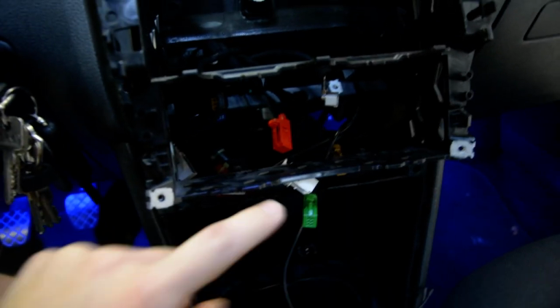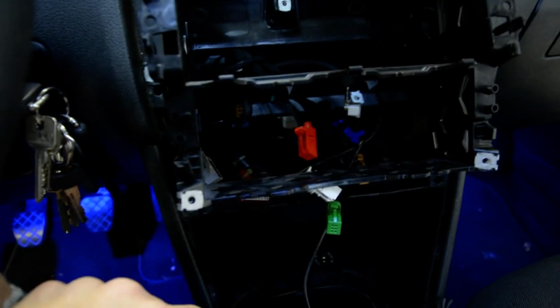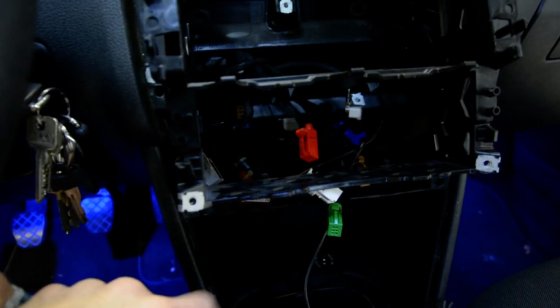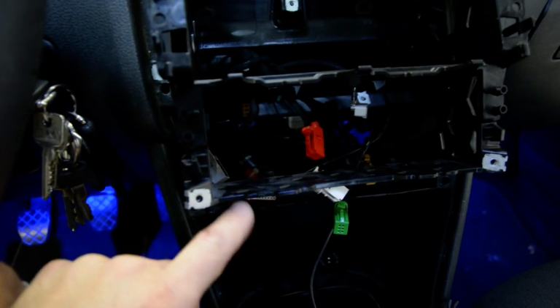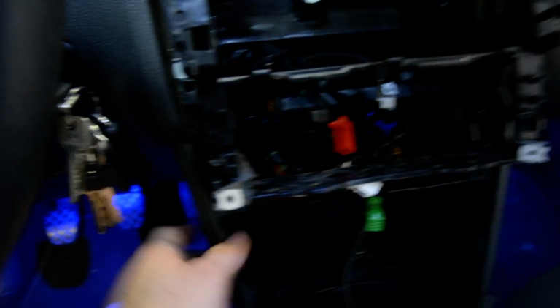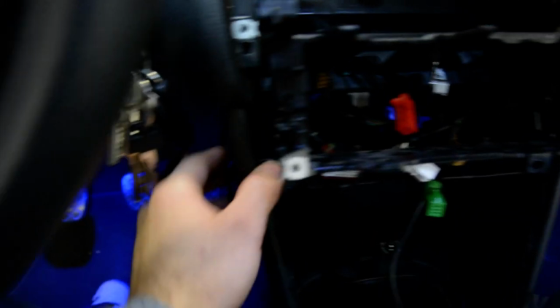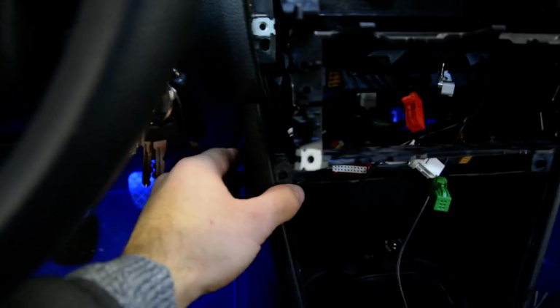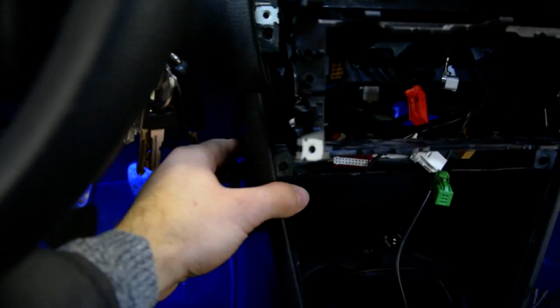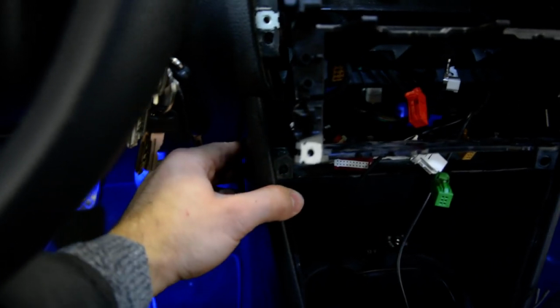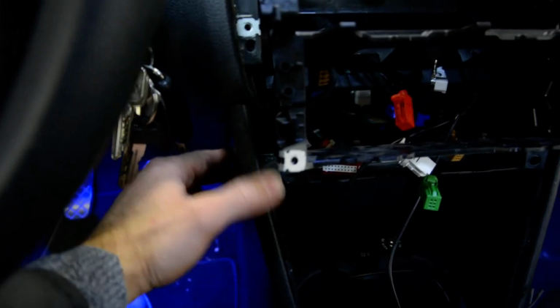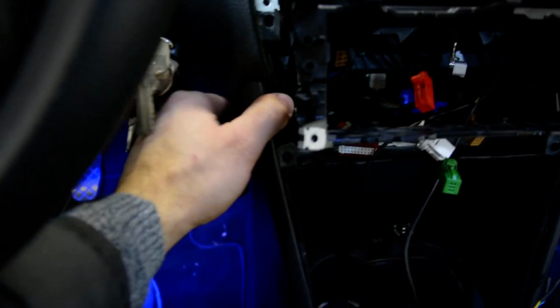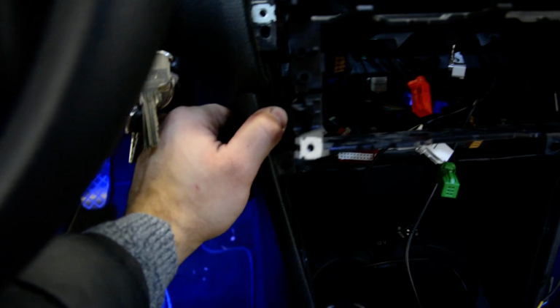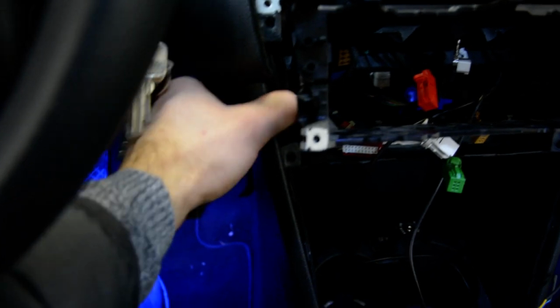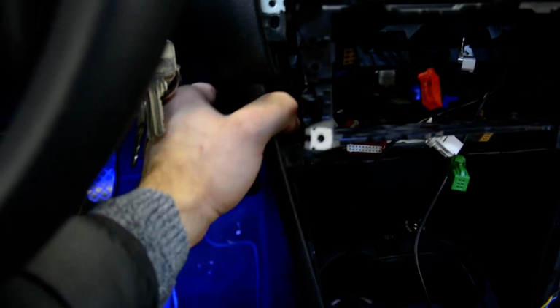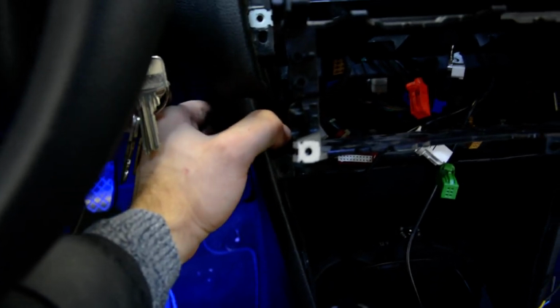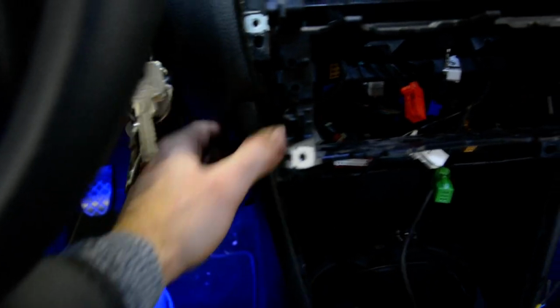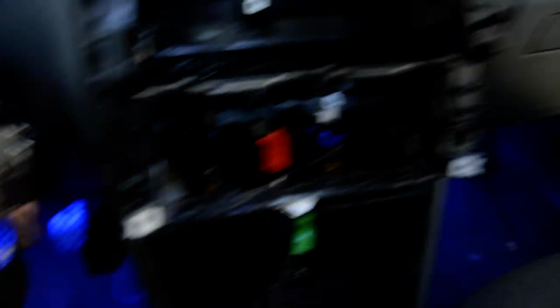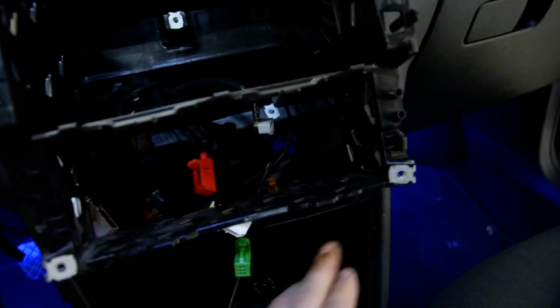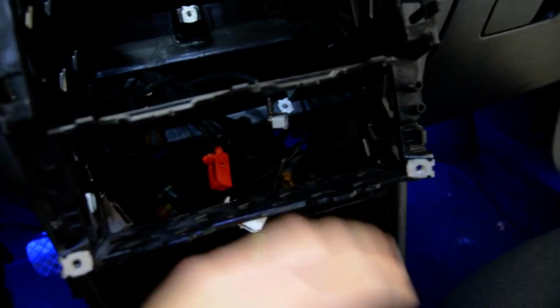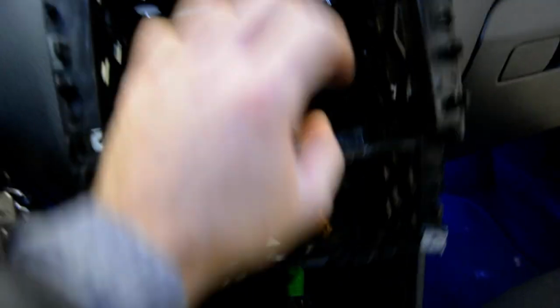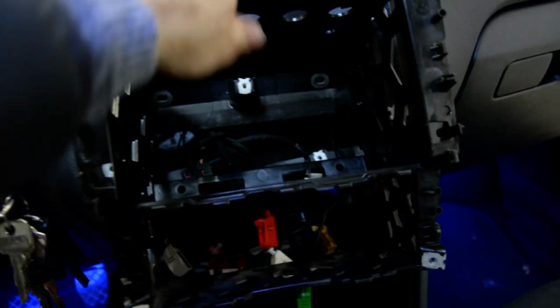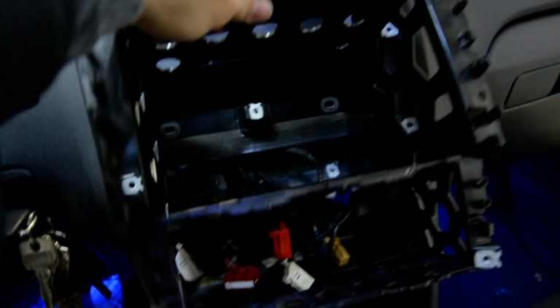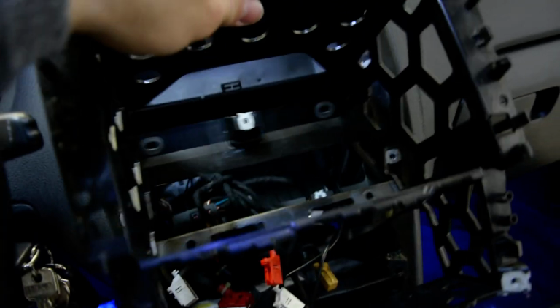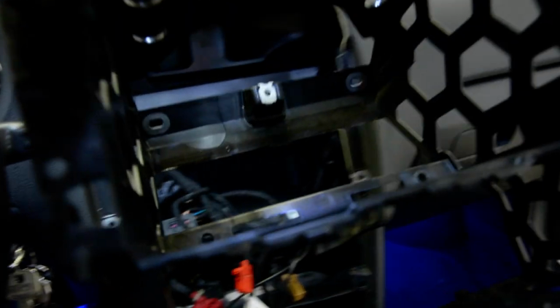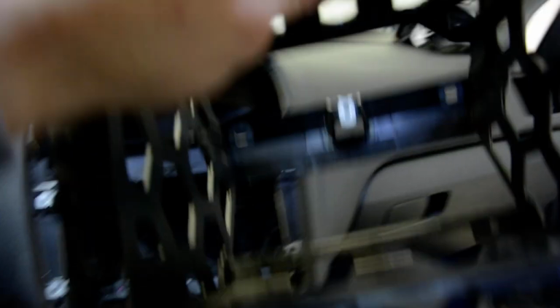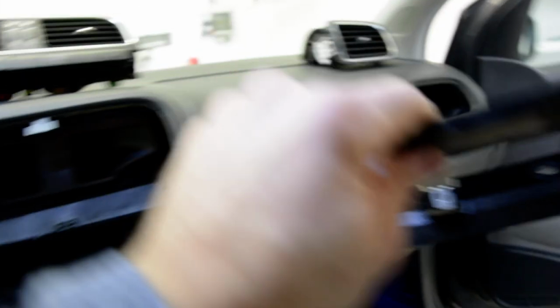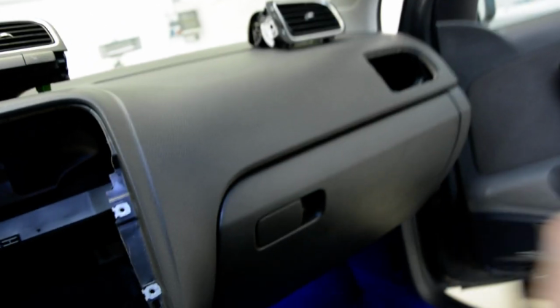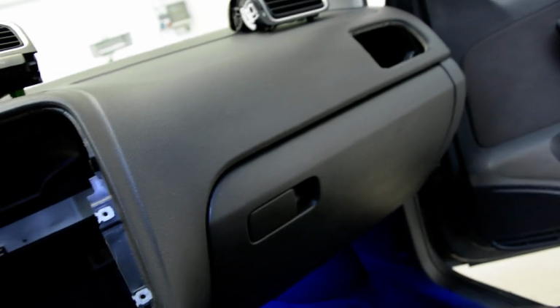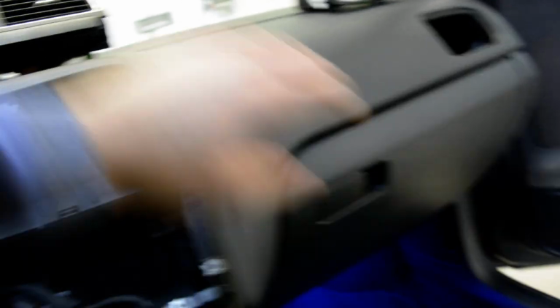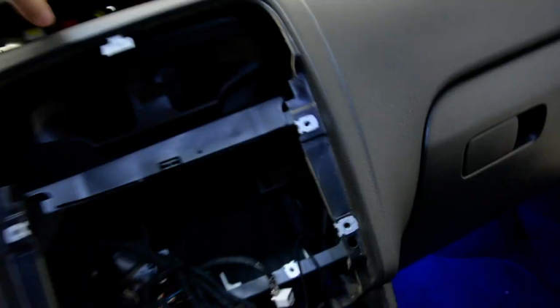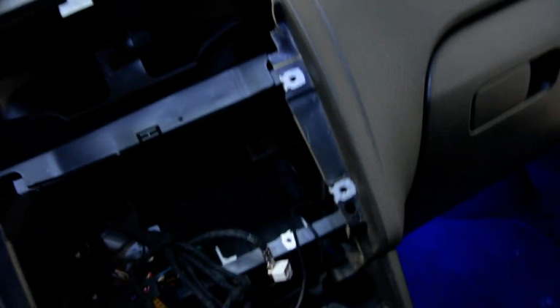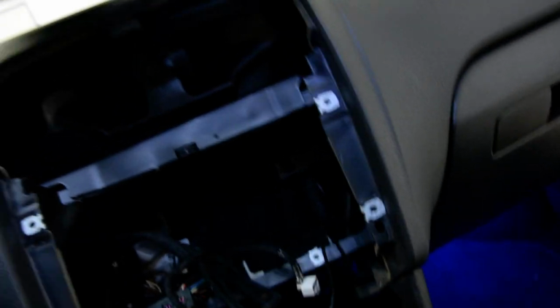In order to remove this, you must pull this plastic cover like this — on the left and on the right — and after that you can take this piece out. It's simple to remove.